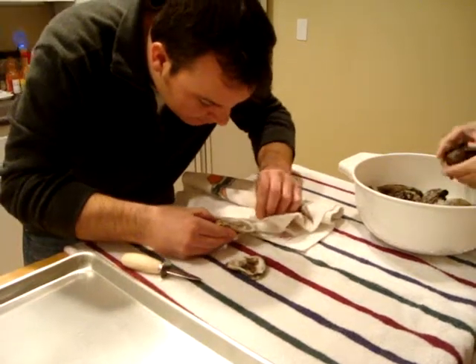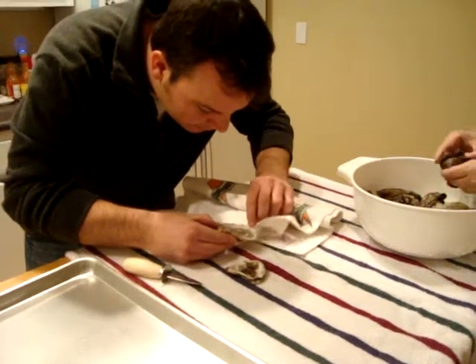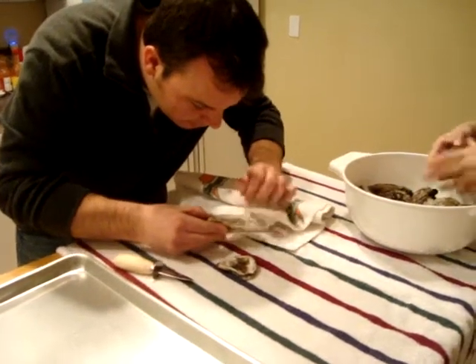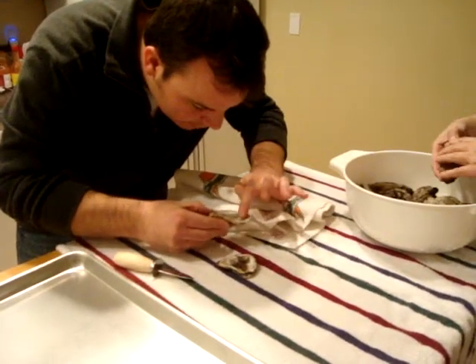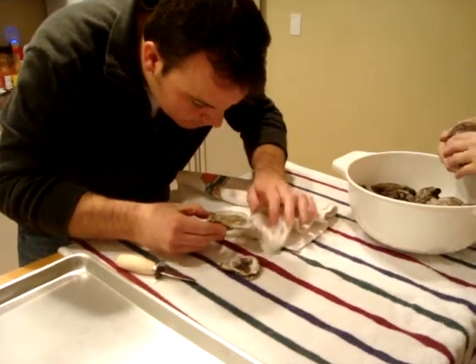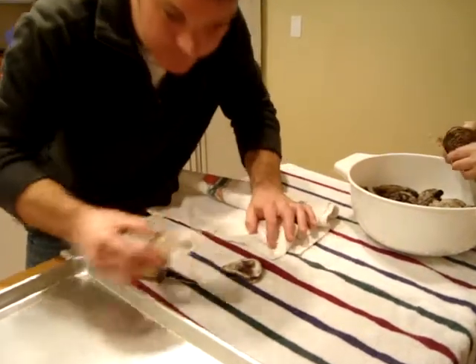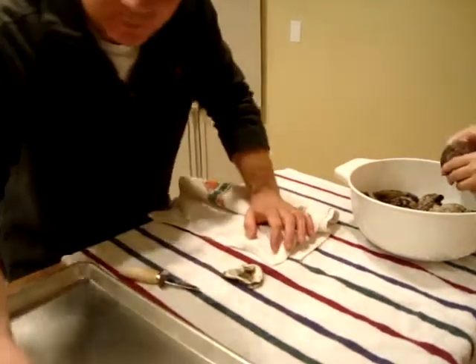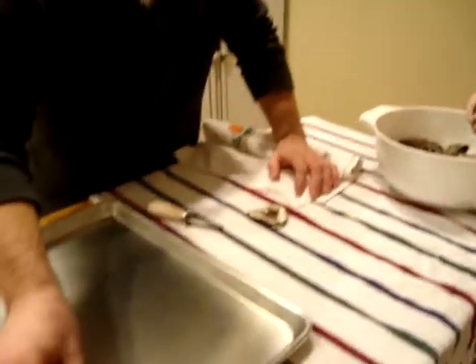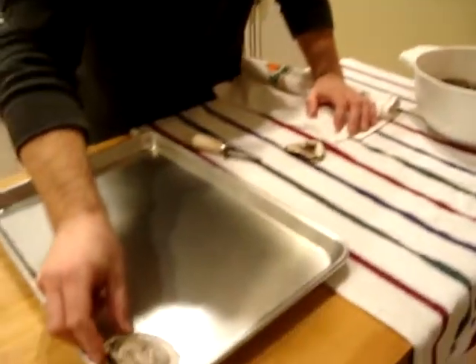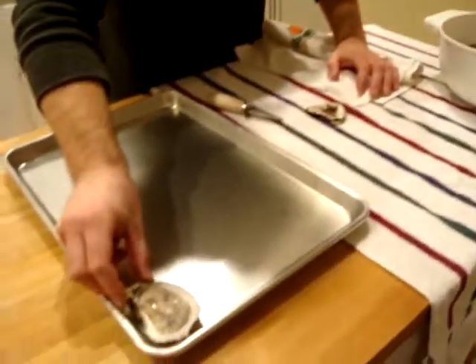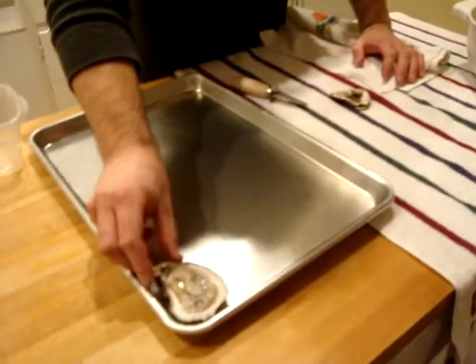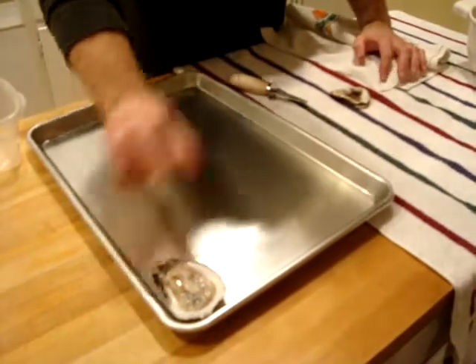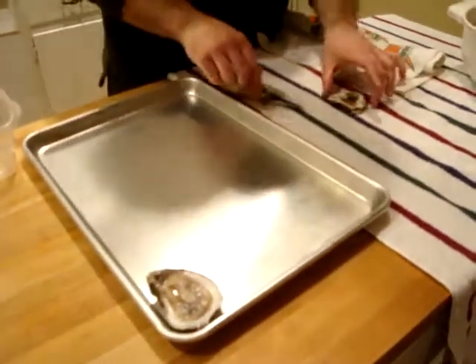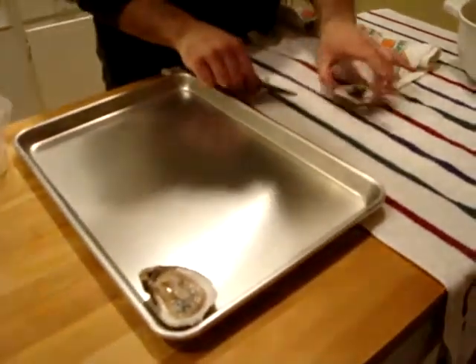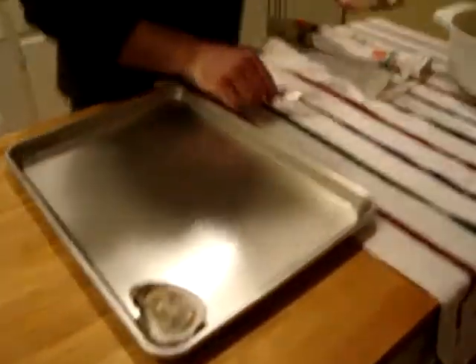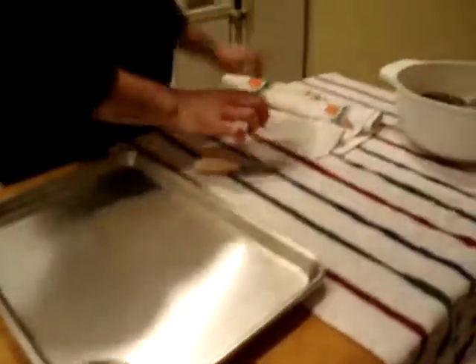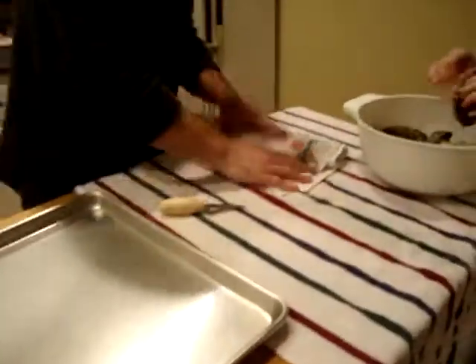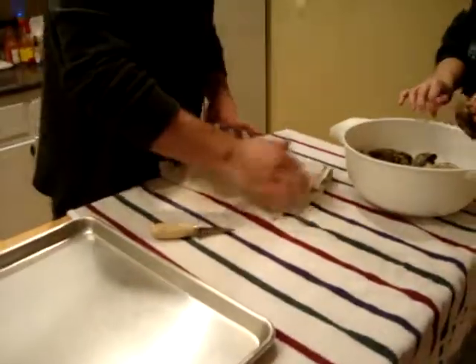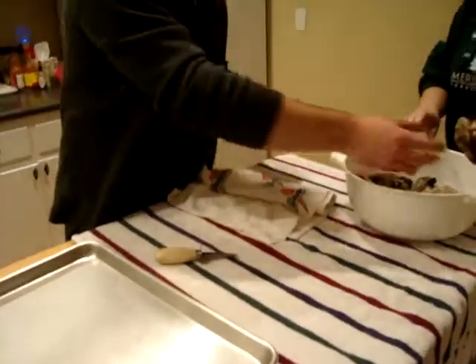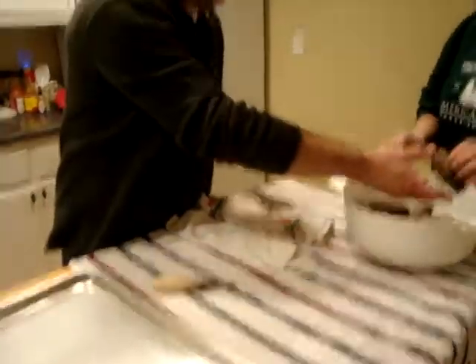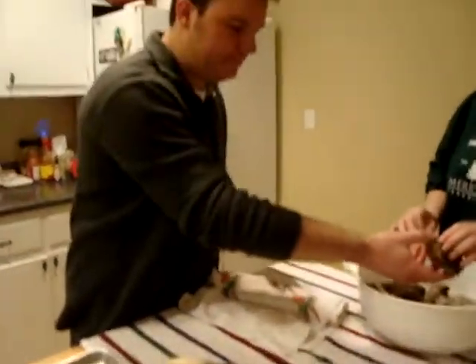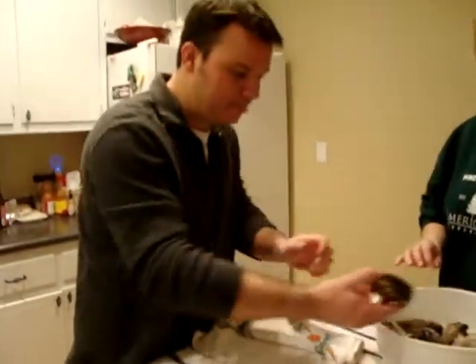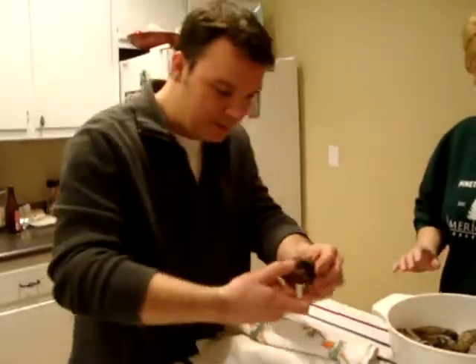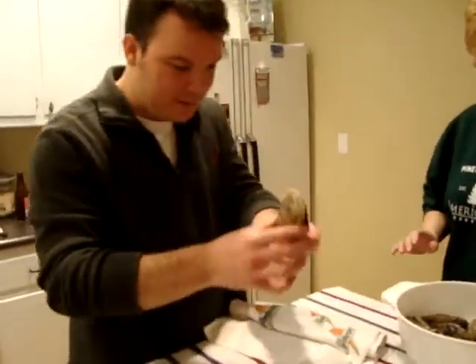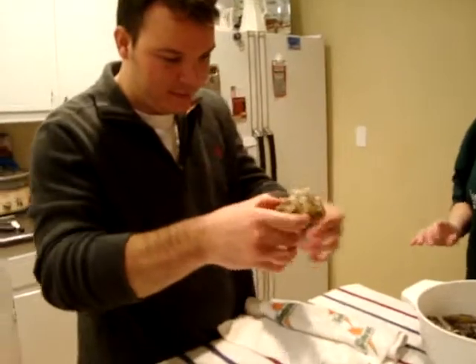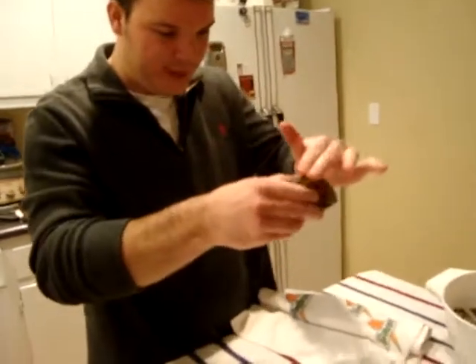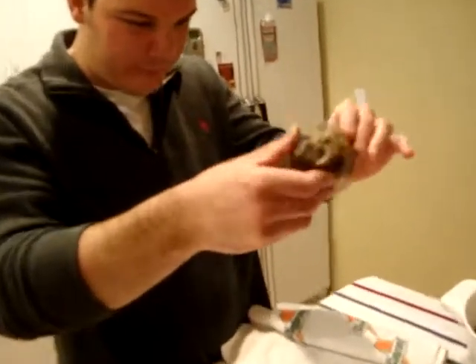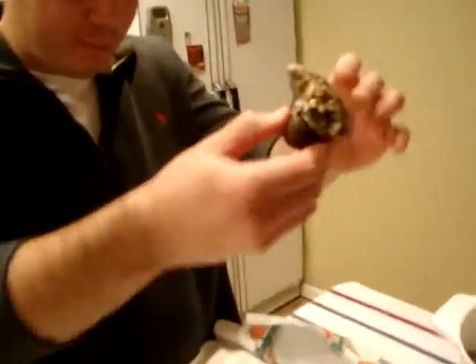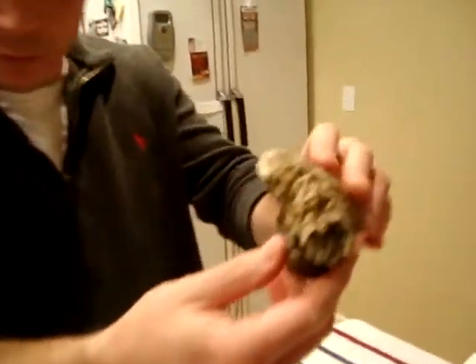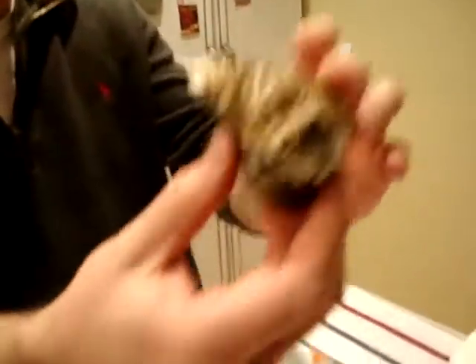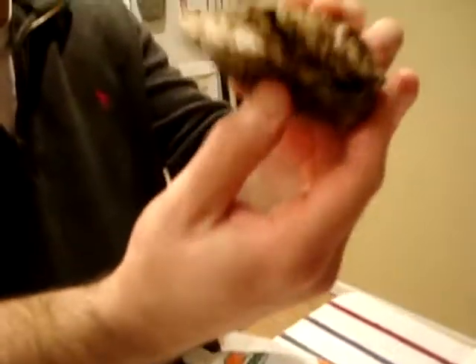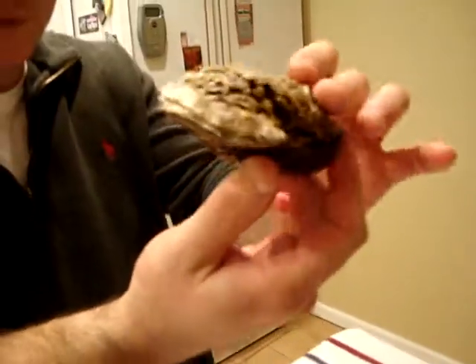To hell with your prime rib. We're having fresh shucked oysters on the grill. Step one: there's a flat side and a bowl side. You want to find the bowl side.